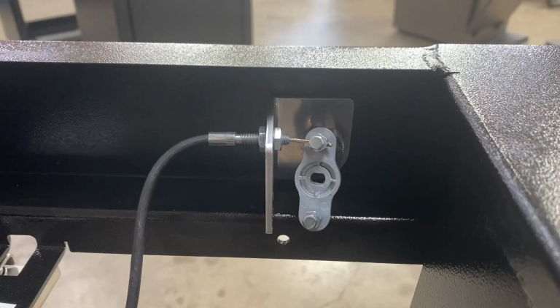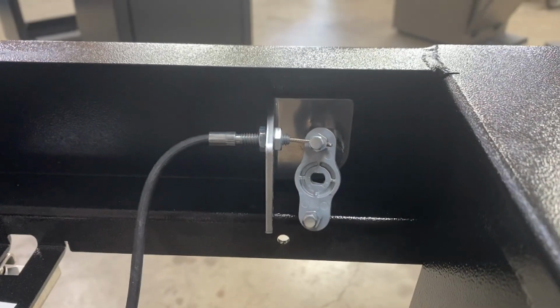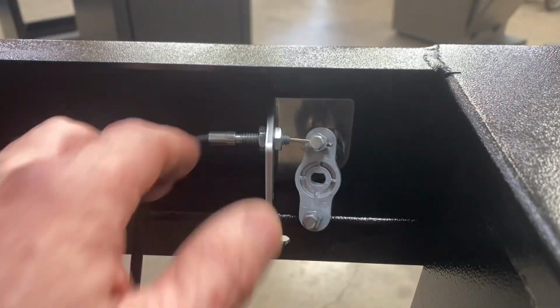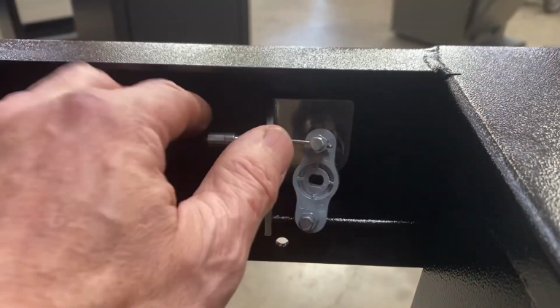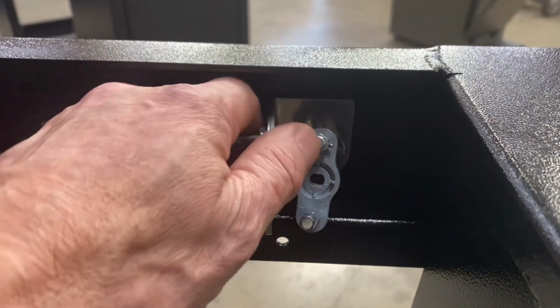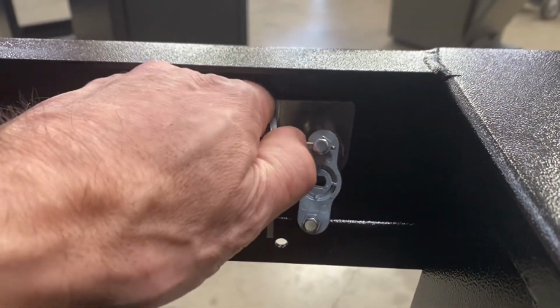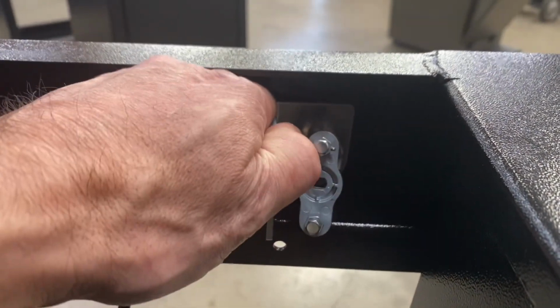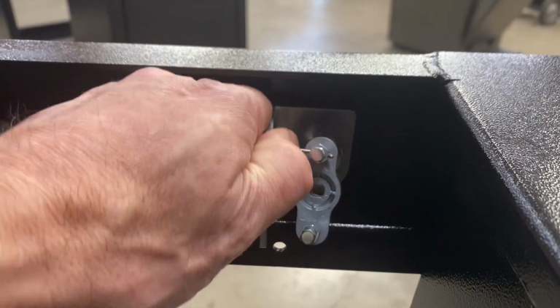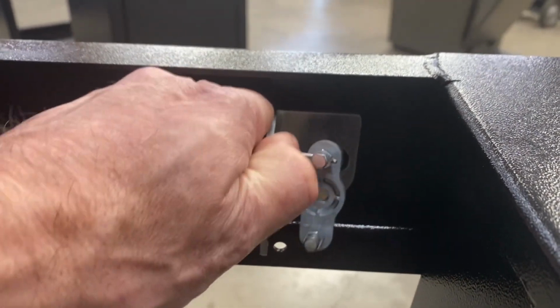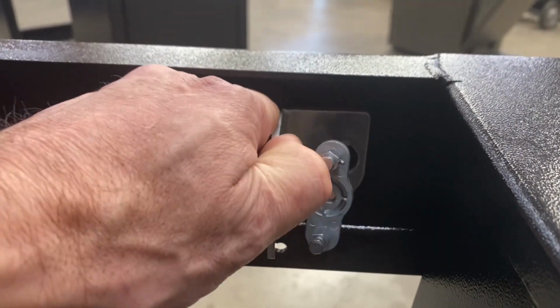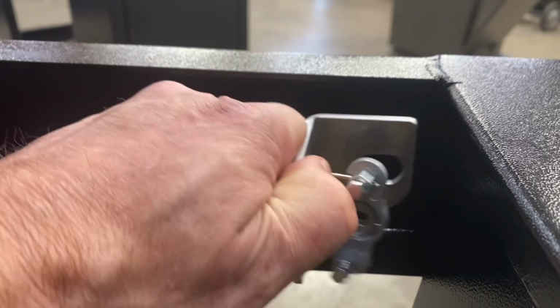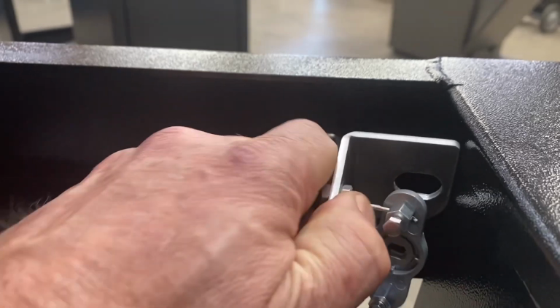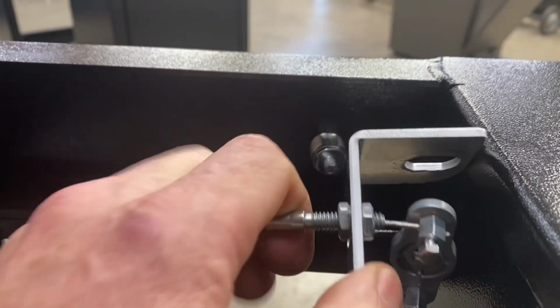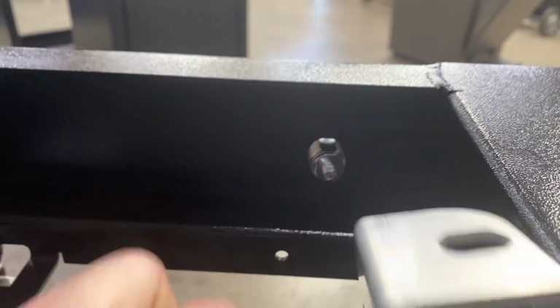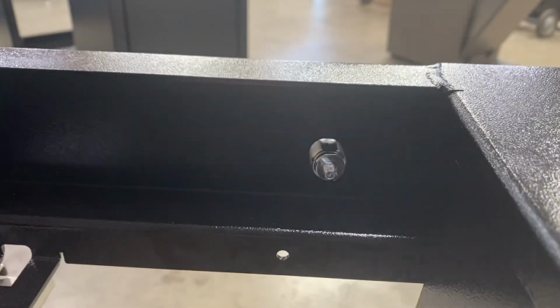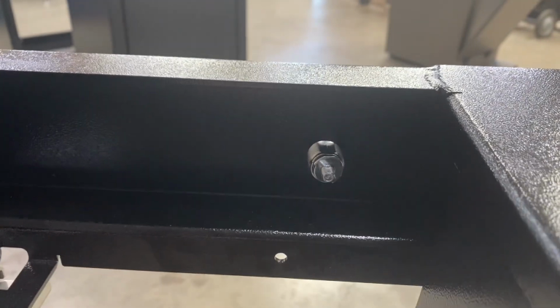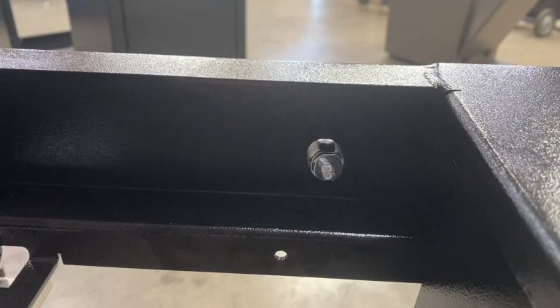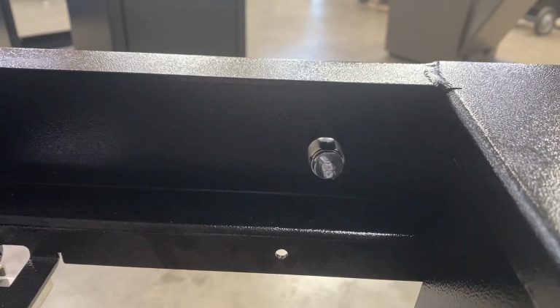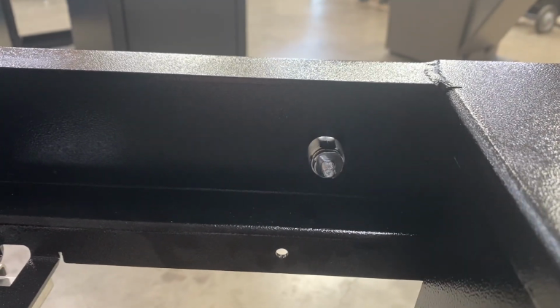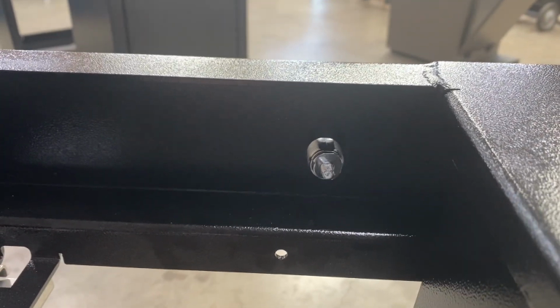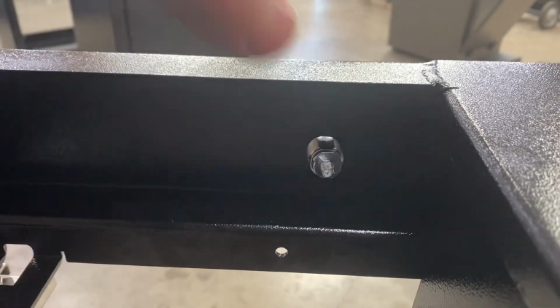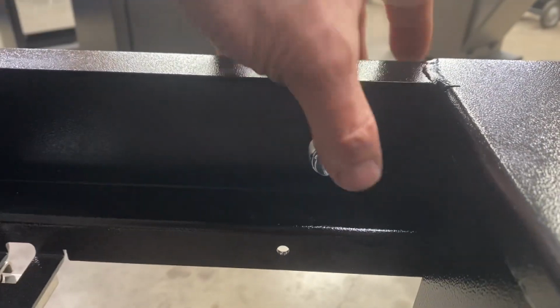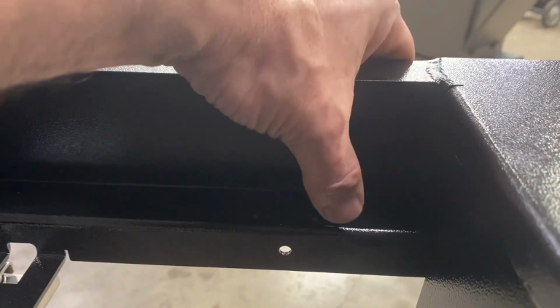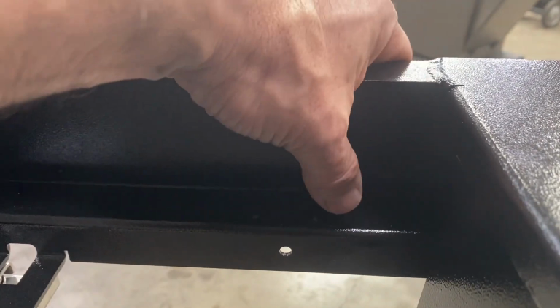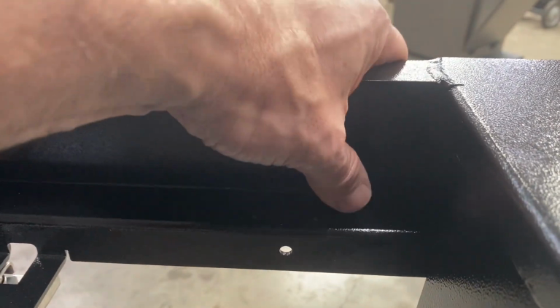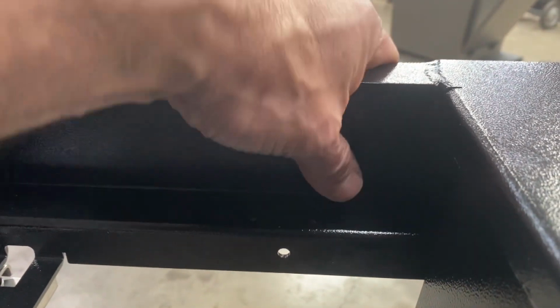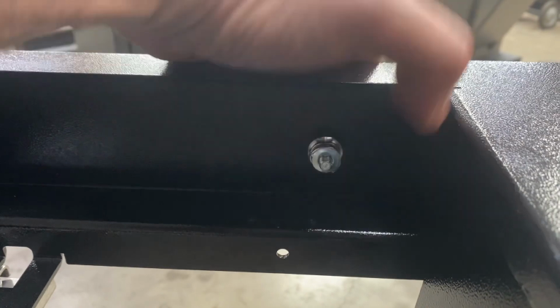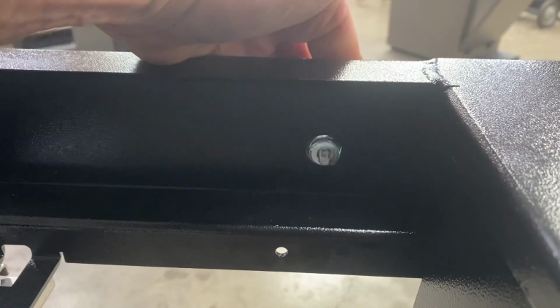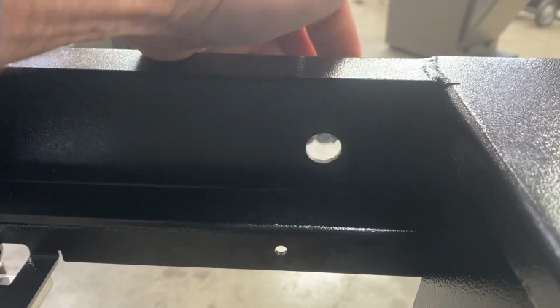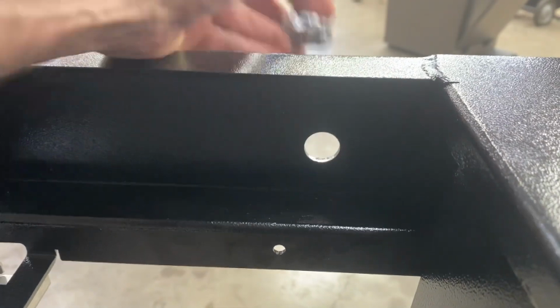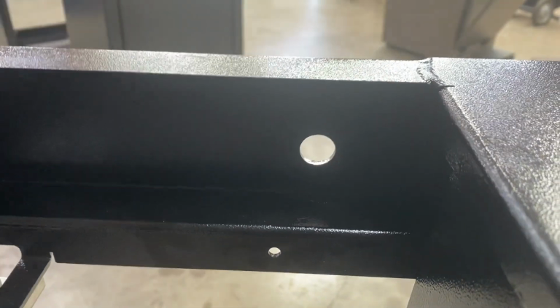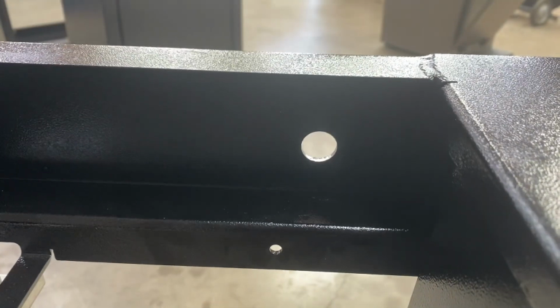Here we have the large nut removed. We'll be able to remove this cable bracket — you'll notice that the old cam will simply come out.